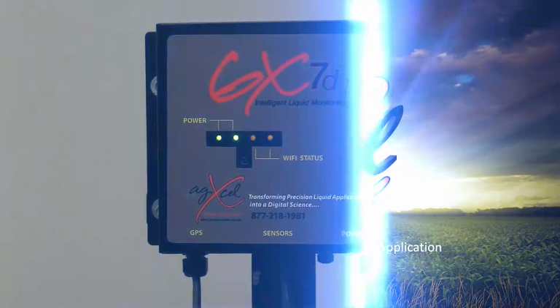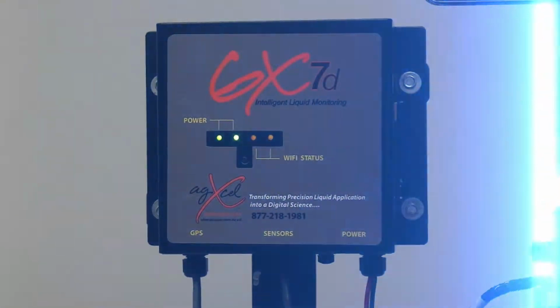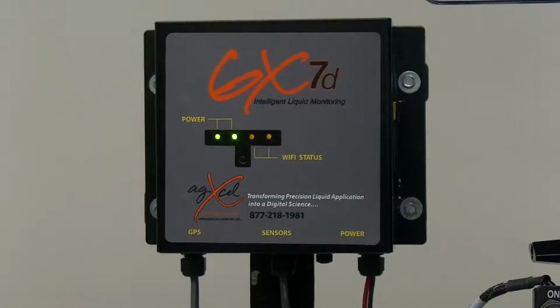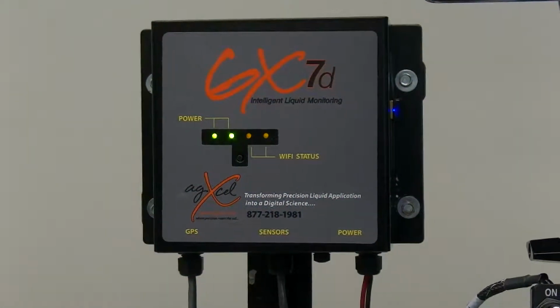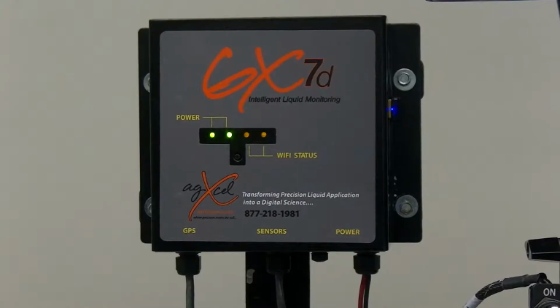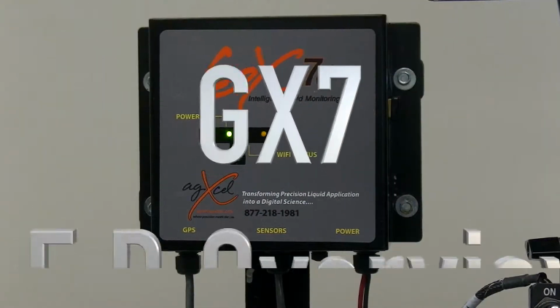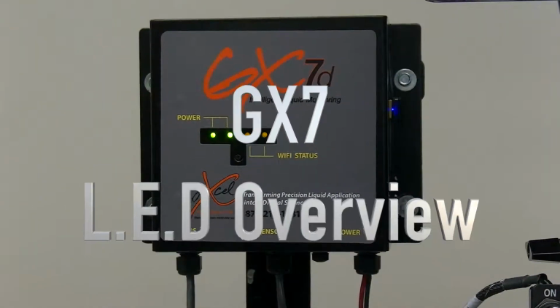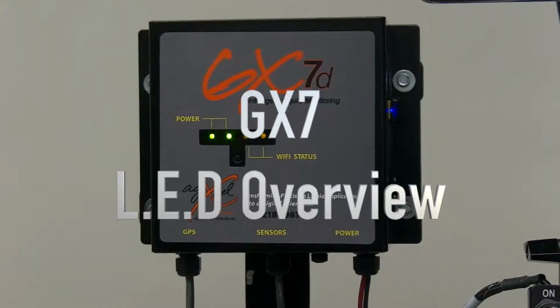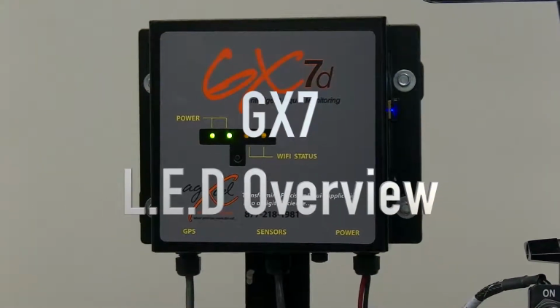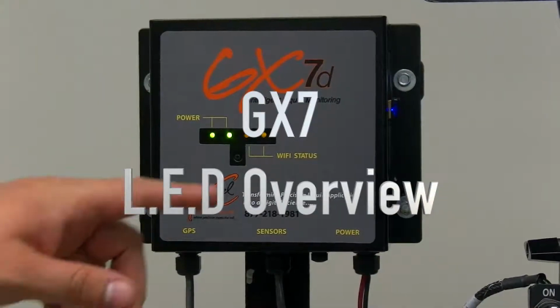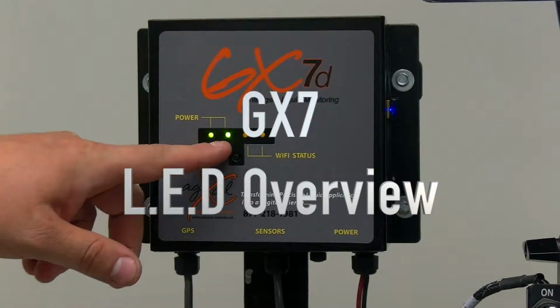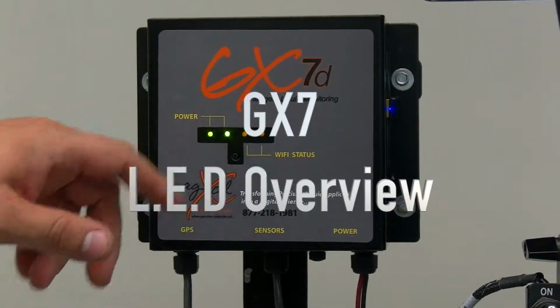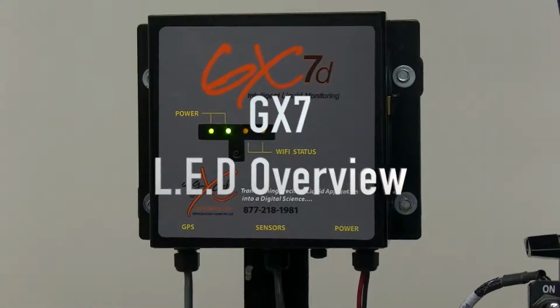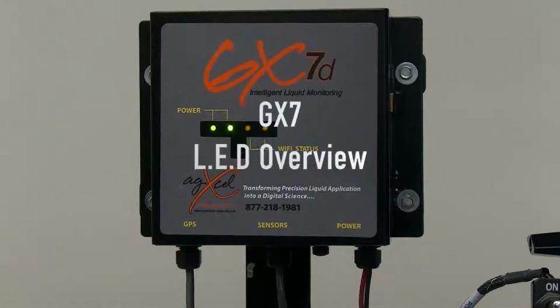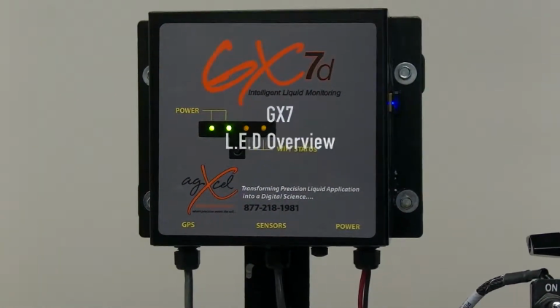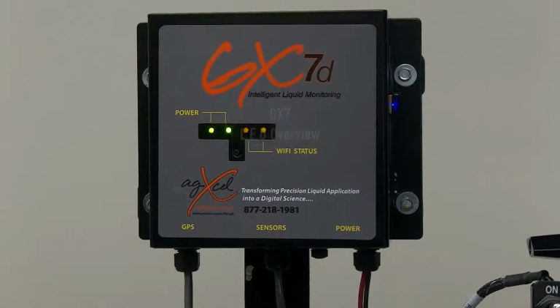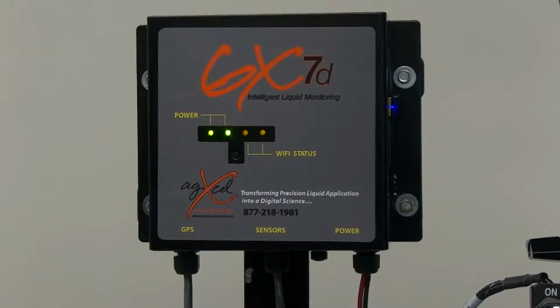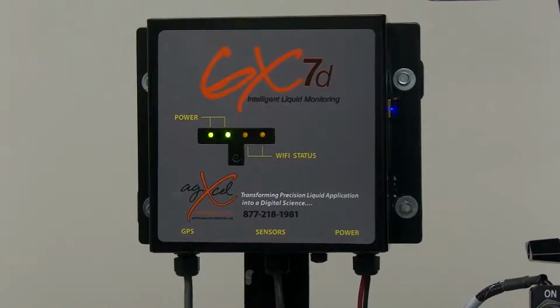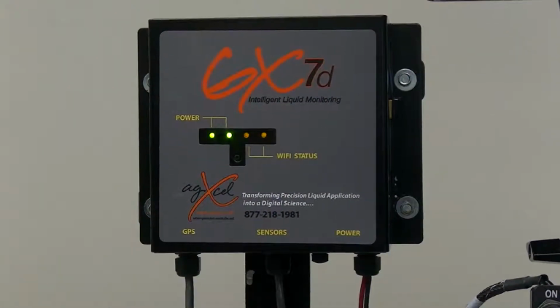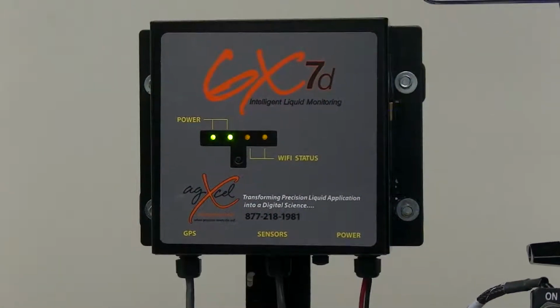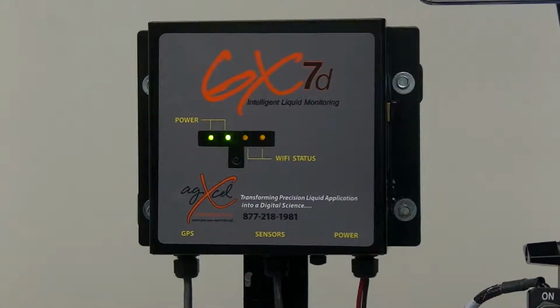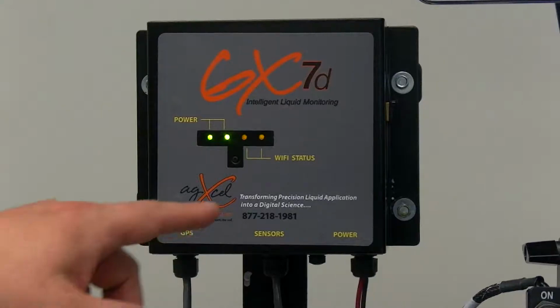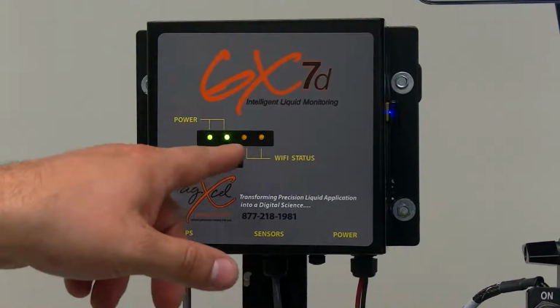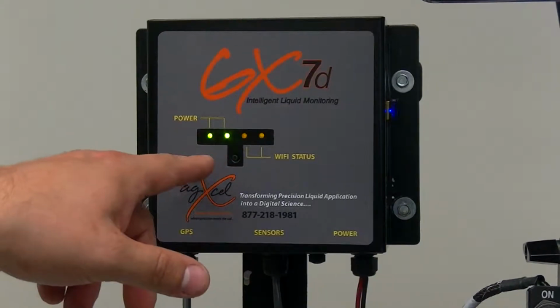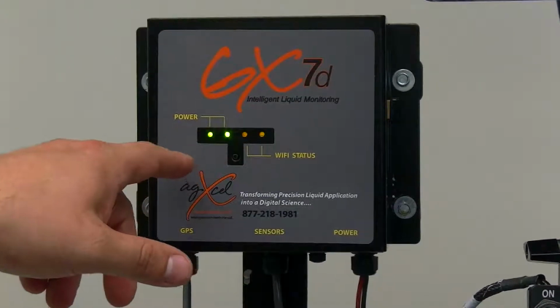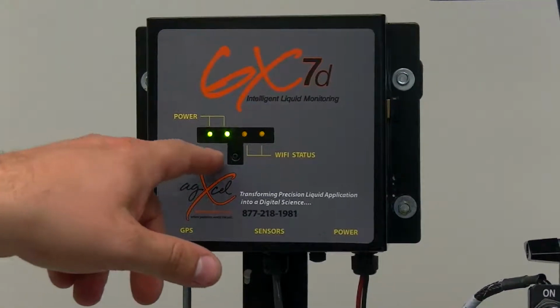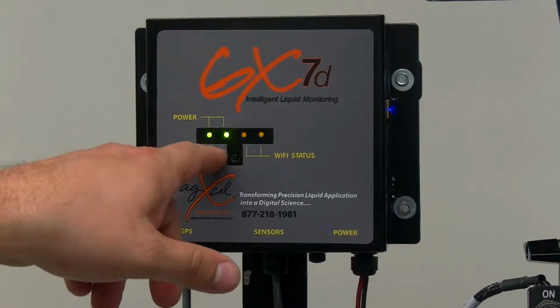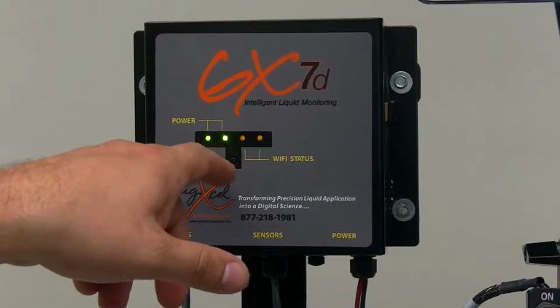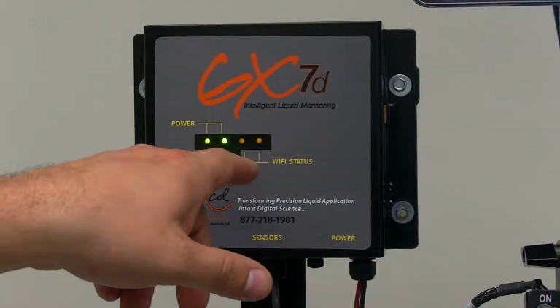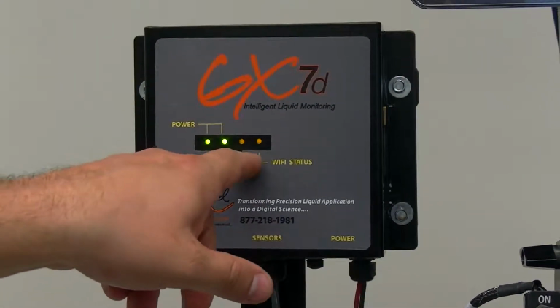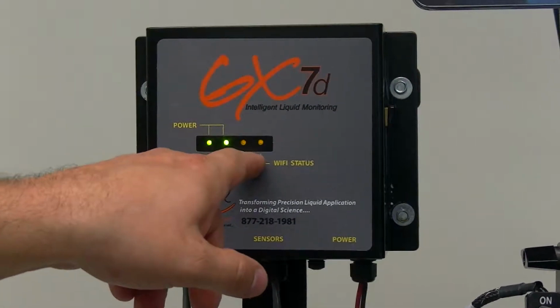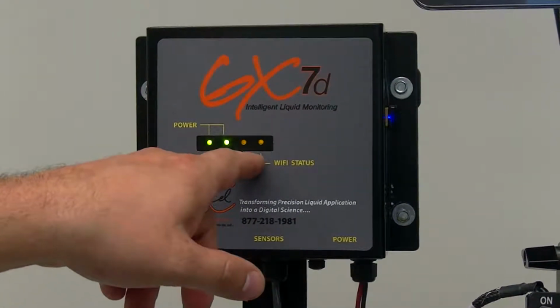I'm going to explain to you the LED features on the GX7 module. As you can see, there are four LEDs — two green ones and two yellow ones.